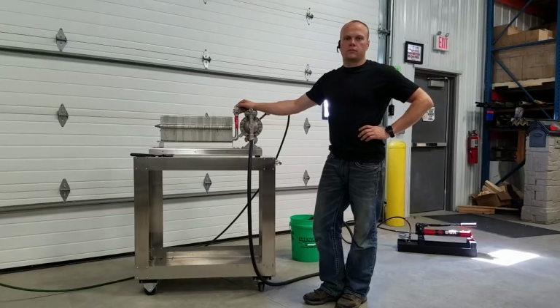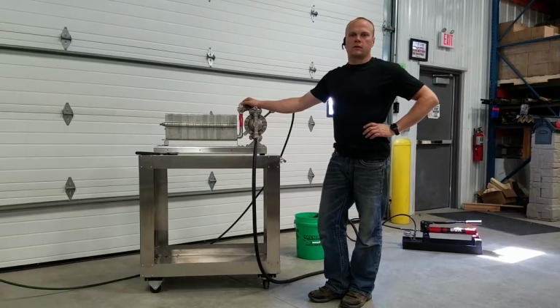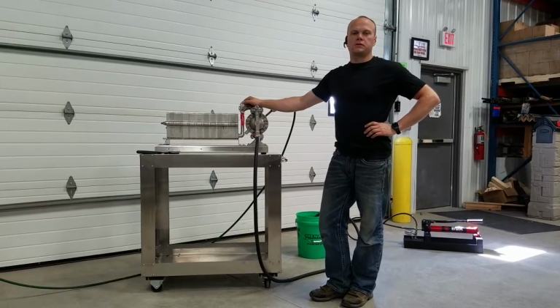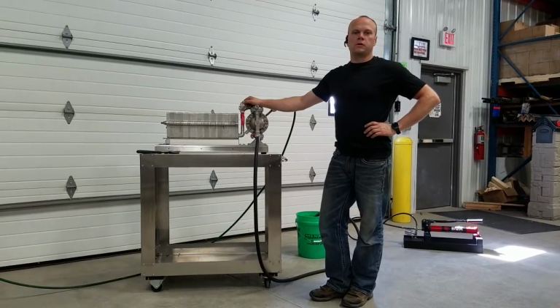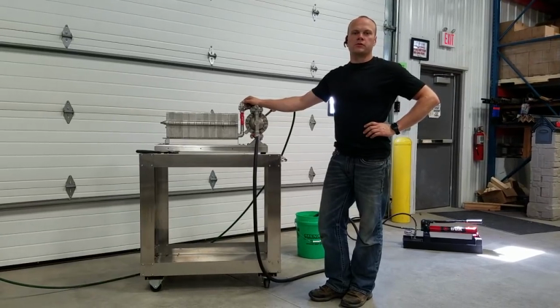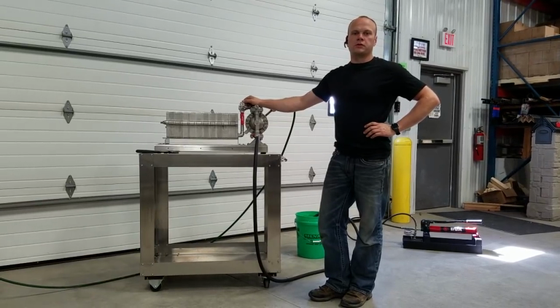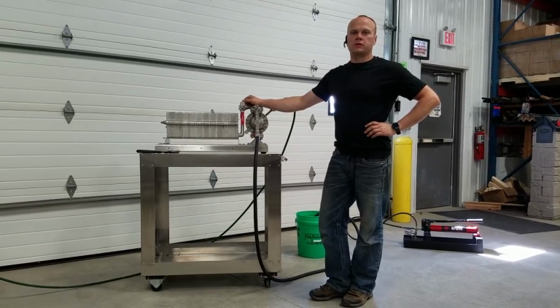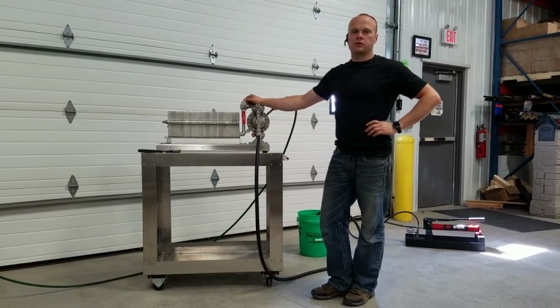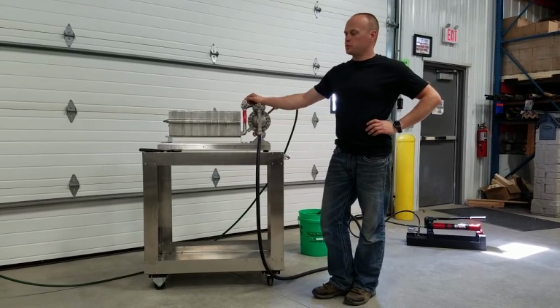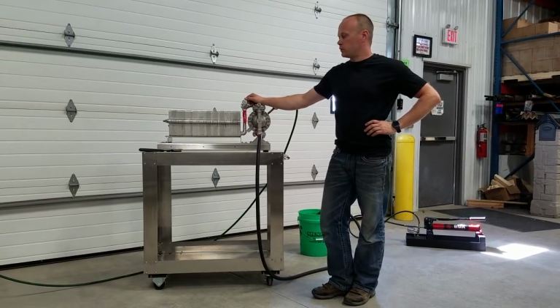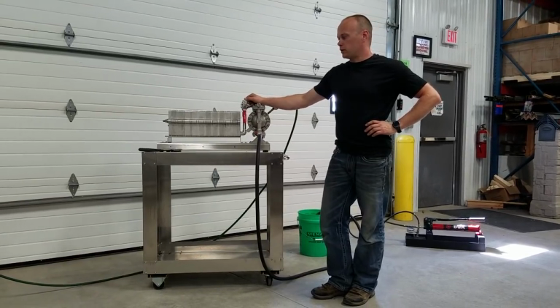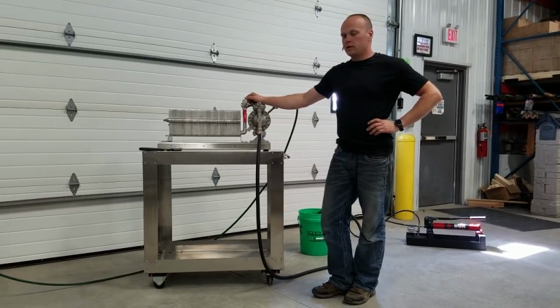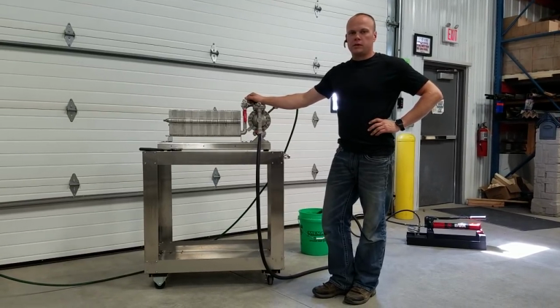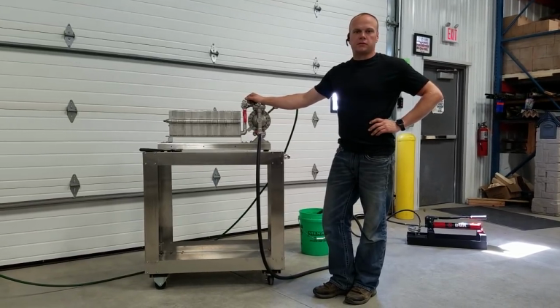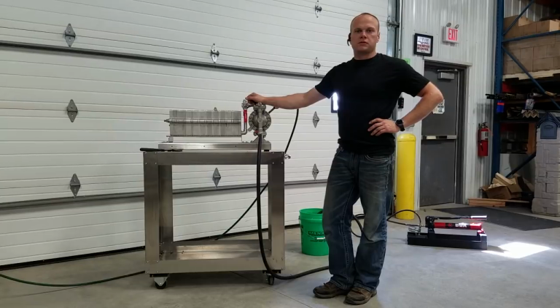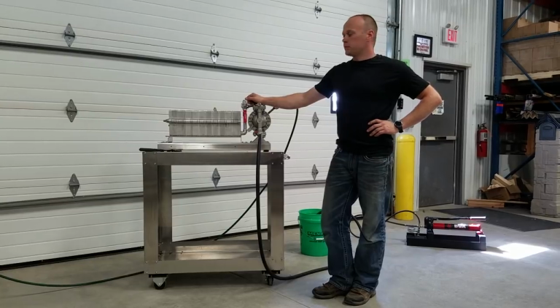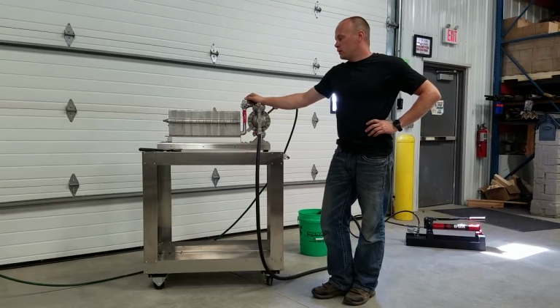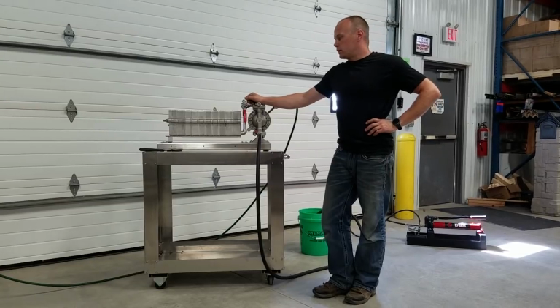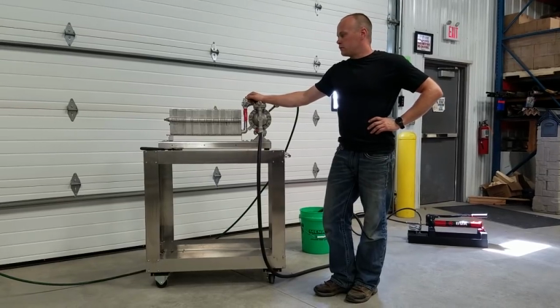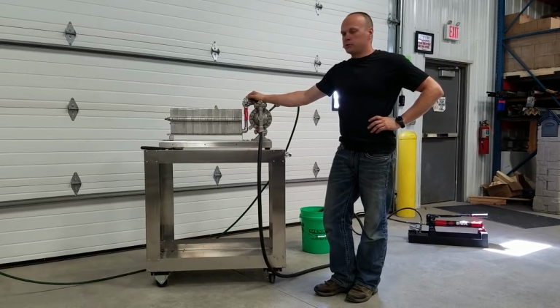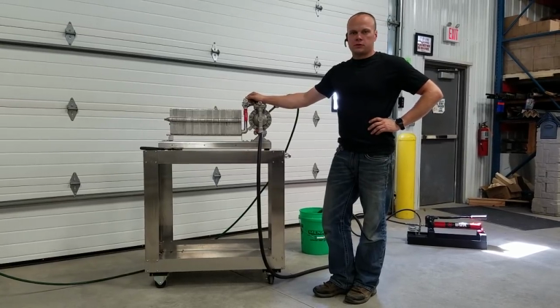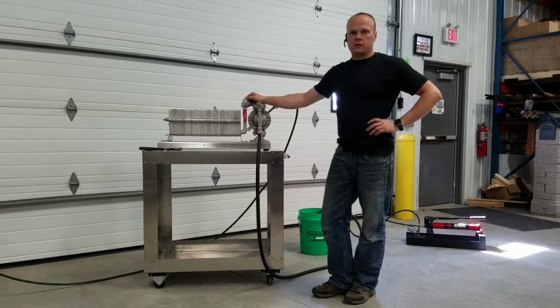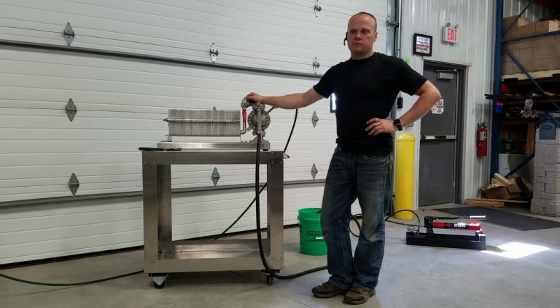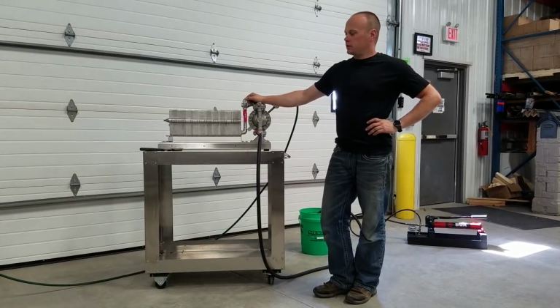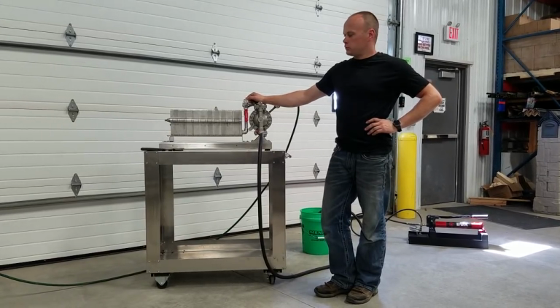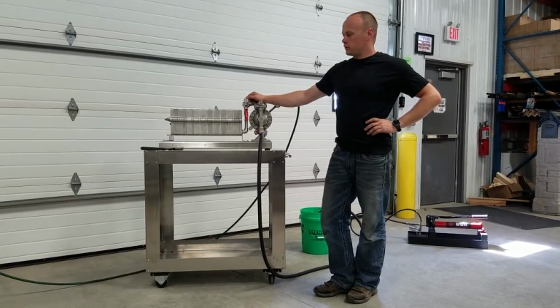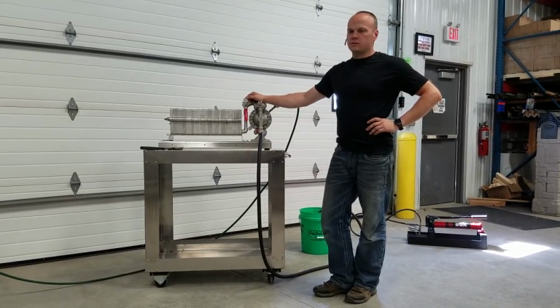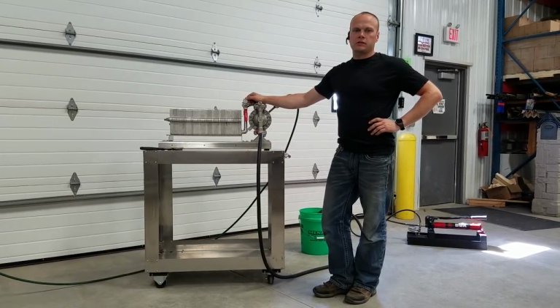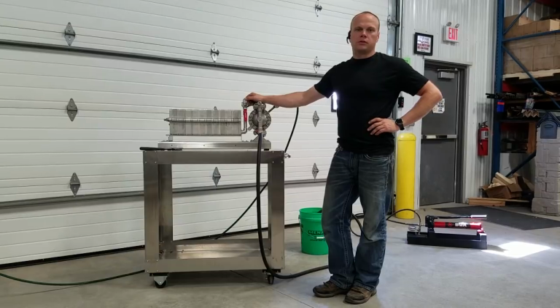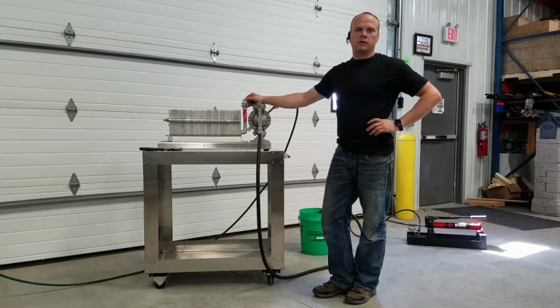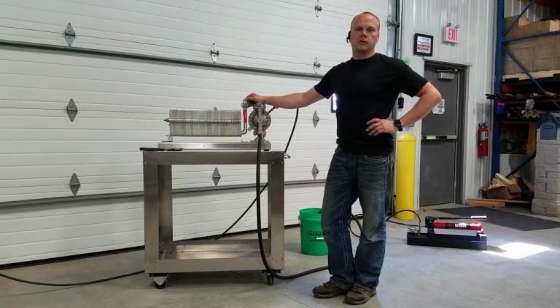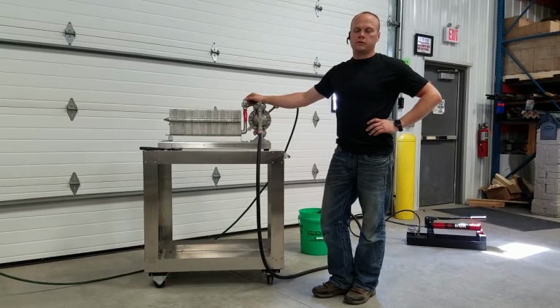Hi there, Jim with Summit Research. I want to show you something with our PIG filter system. A lot of the producers out there have had issues with excessive leakage with the thin liquid that we filter.